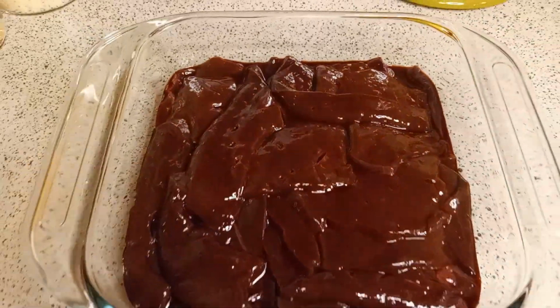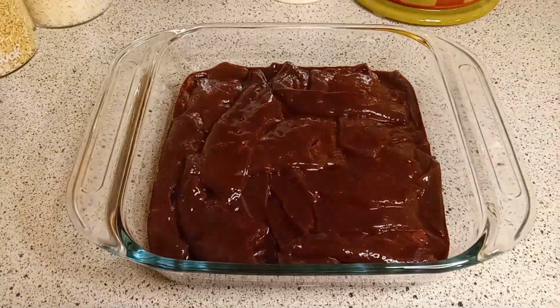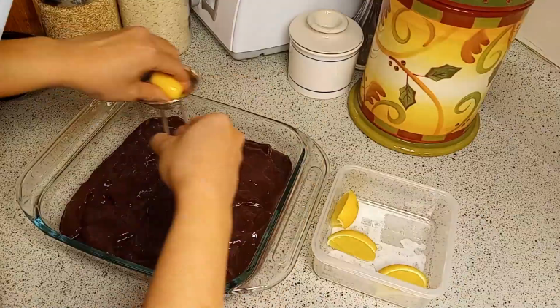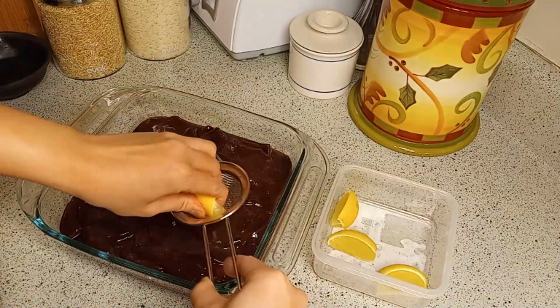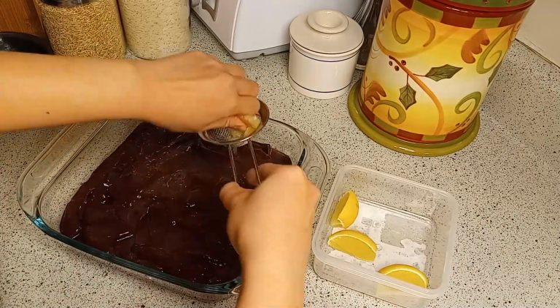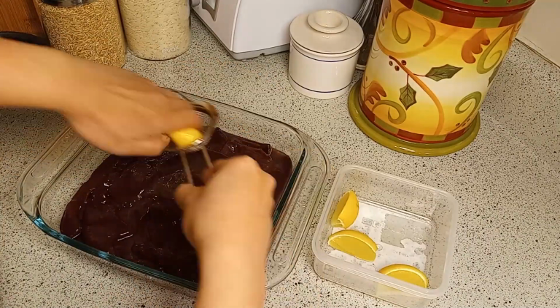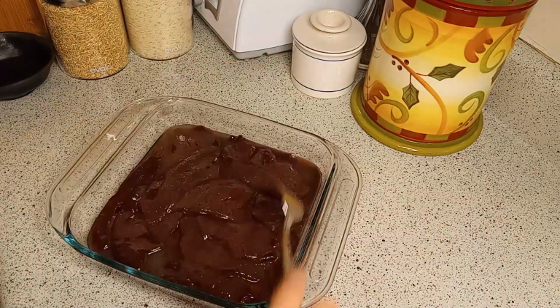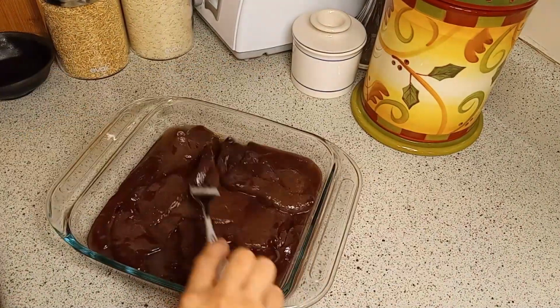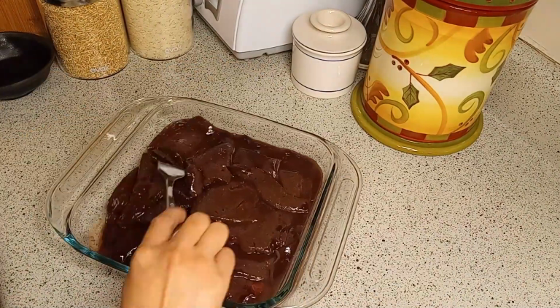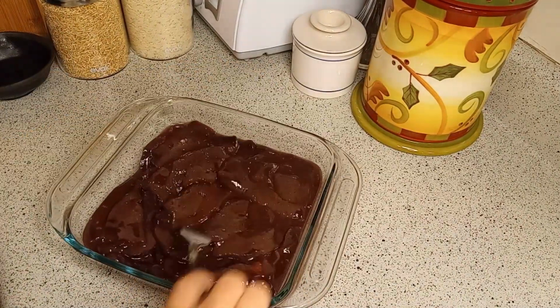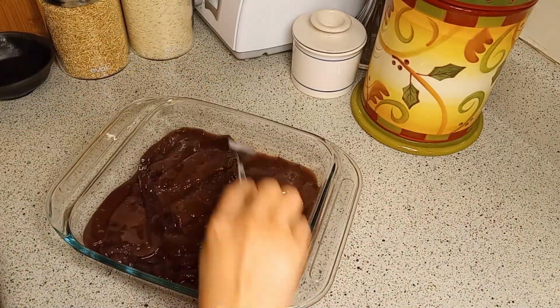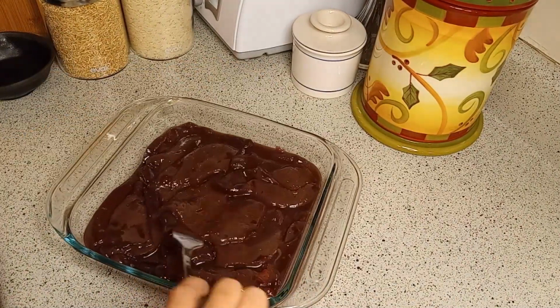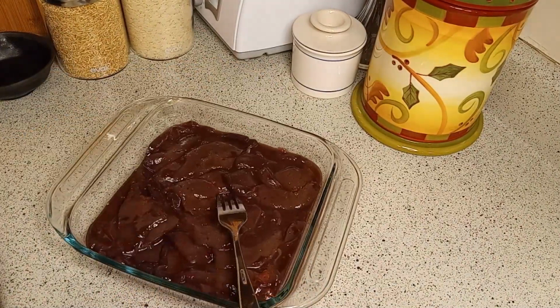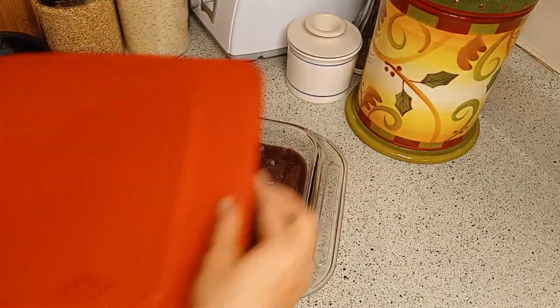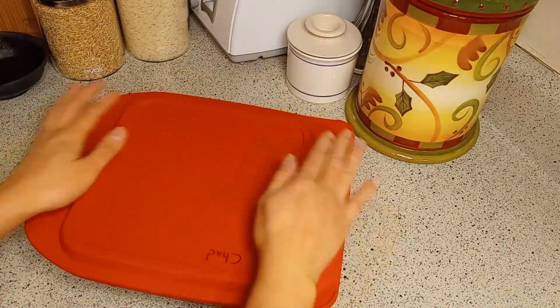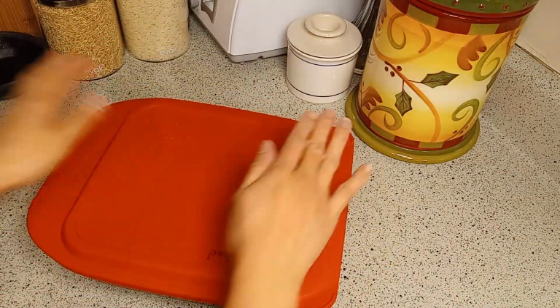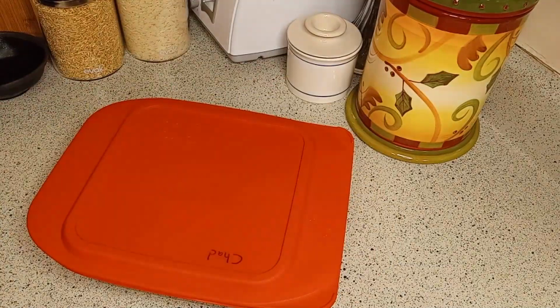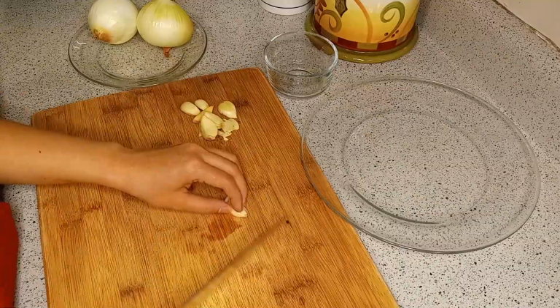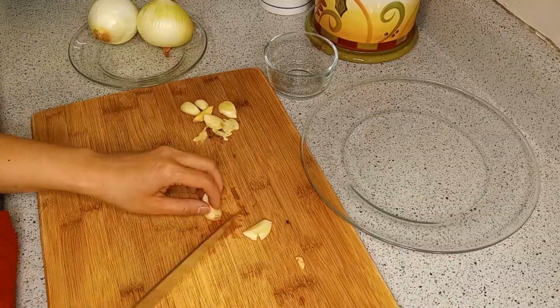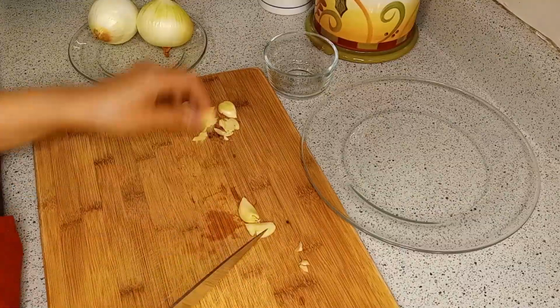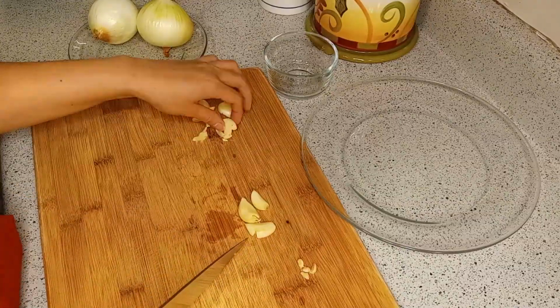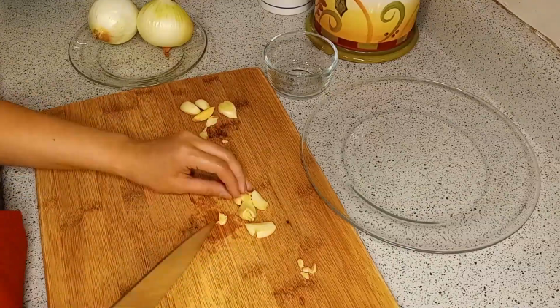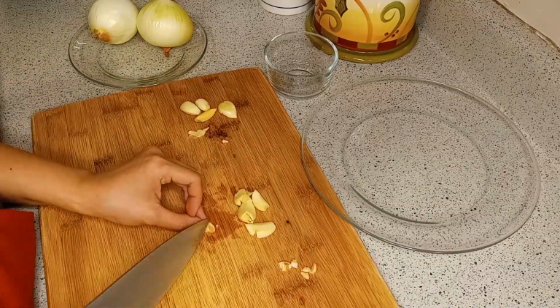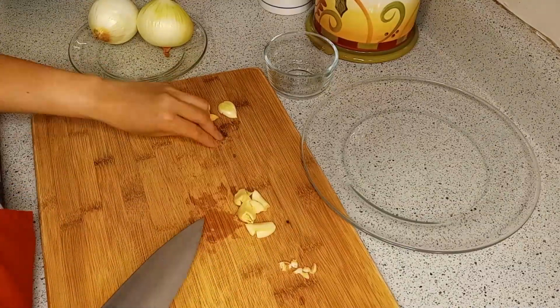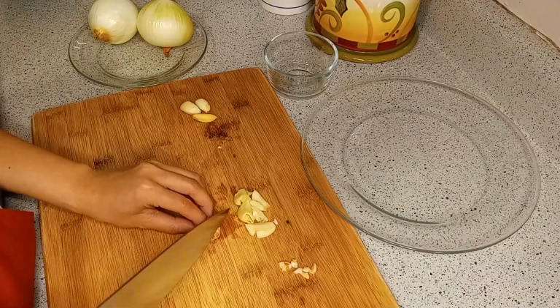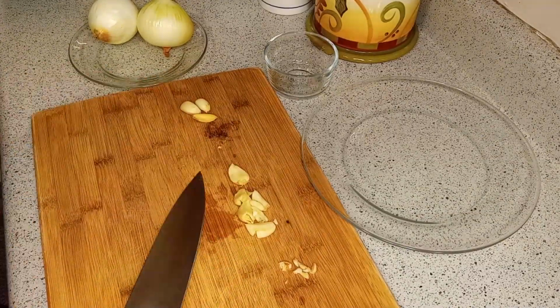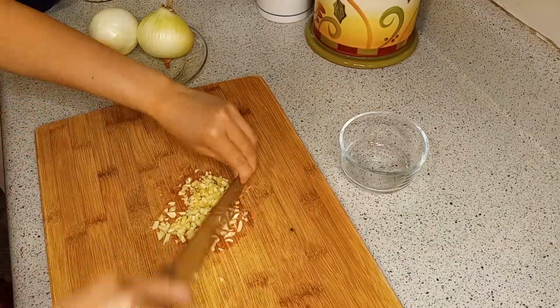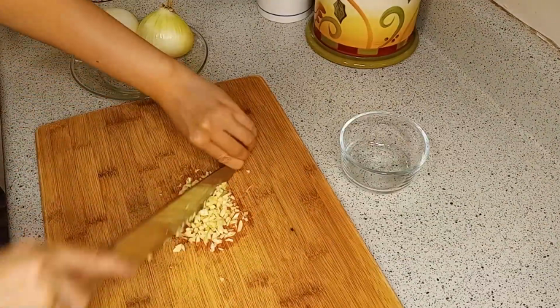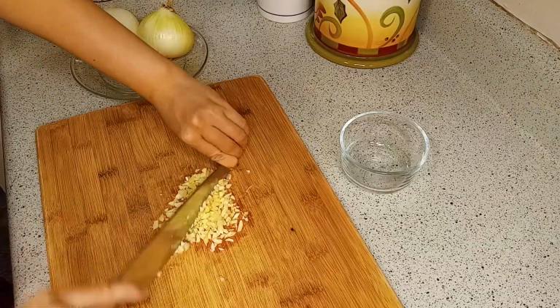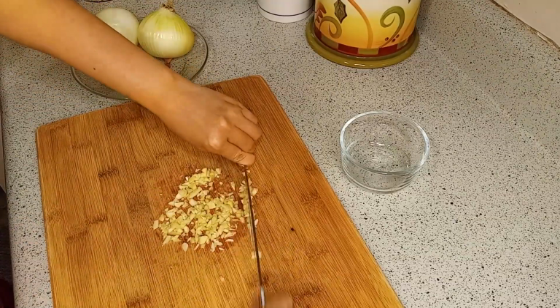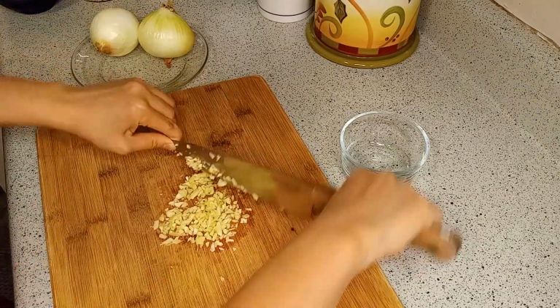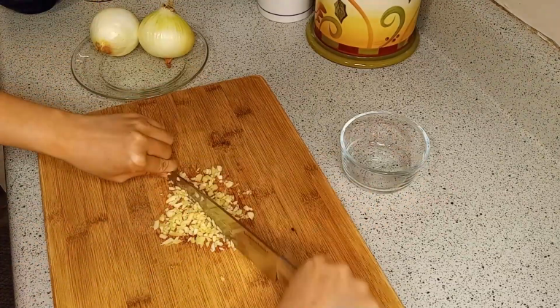The key to this dish is marinating the liver in lemon juice for 24 hours. It'll make cooking the beef liver easier. I got this recipe from one of my parents and just tweaked it according to my husband's preference and my preference.